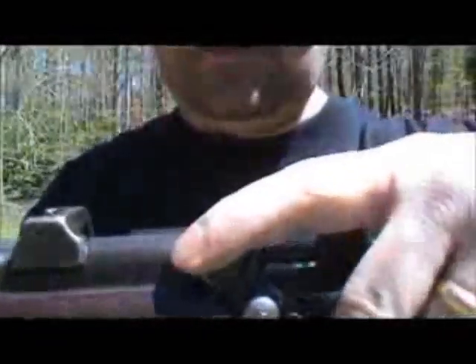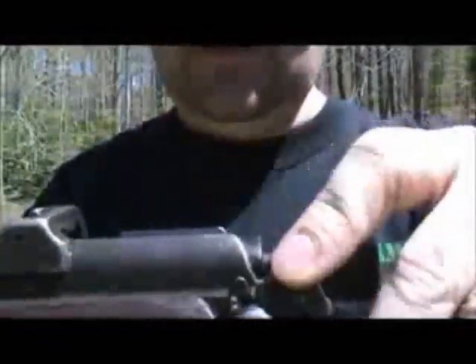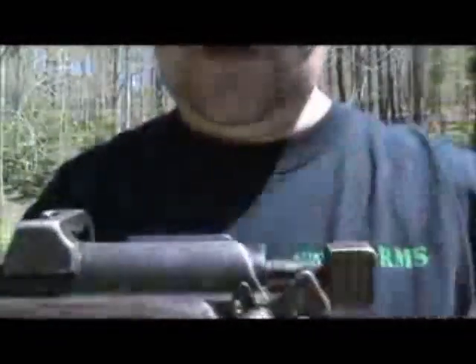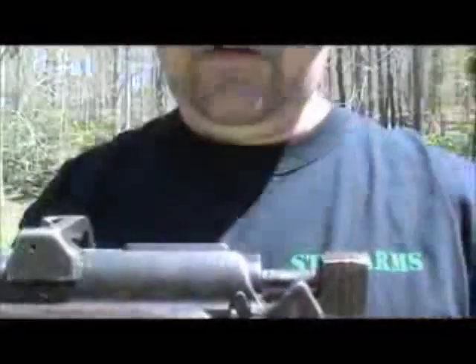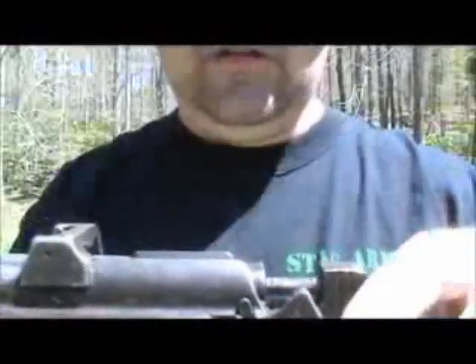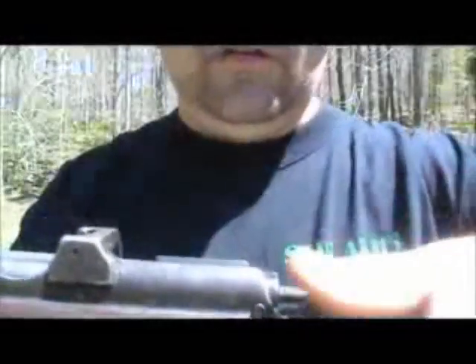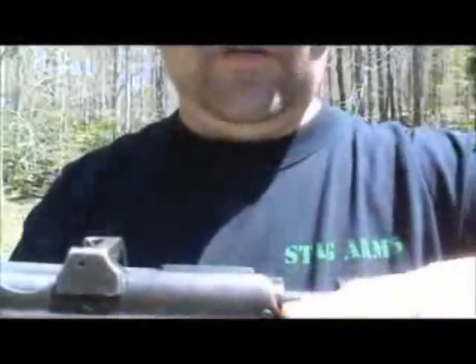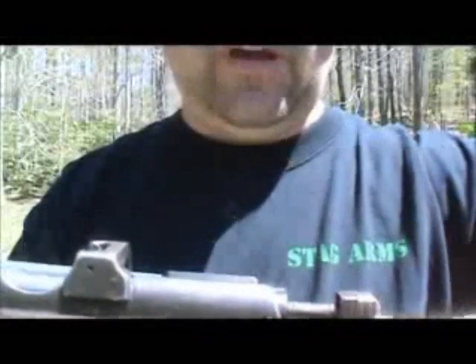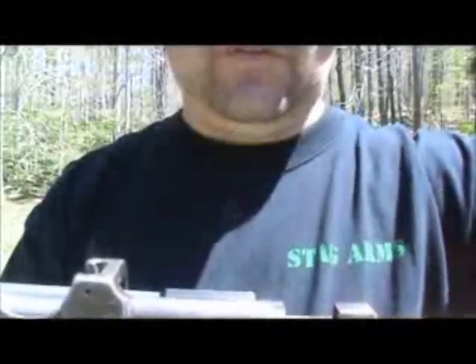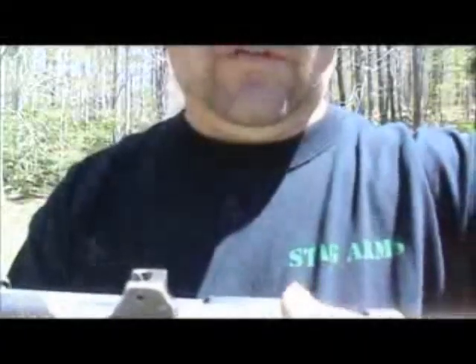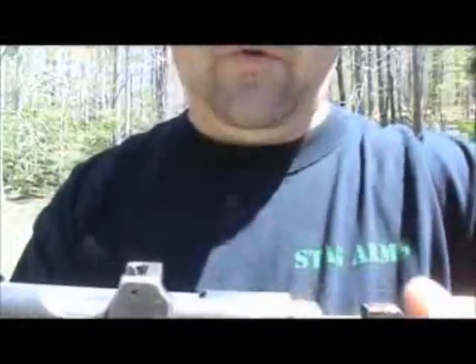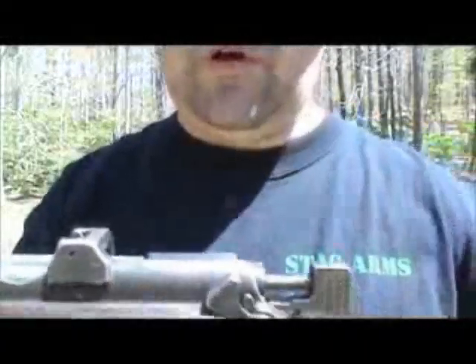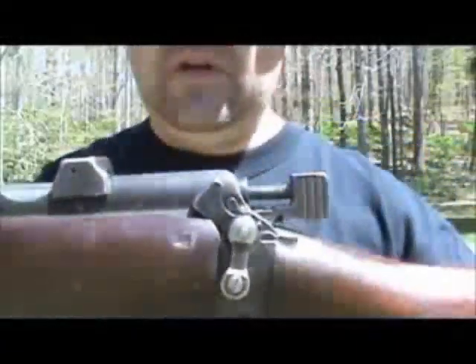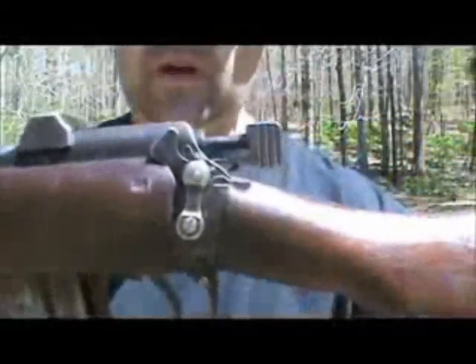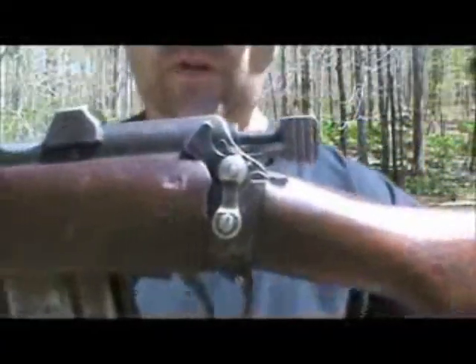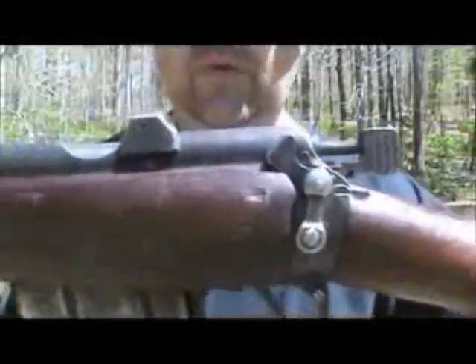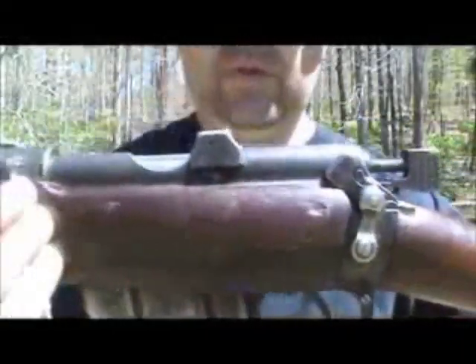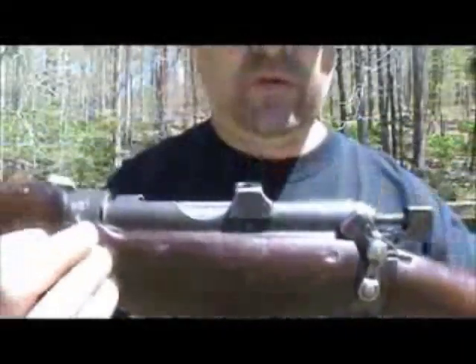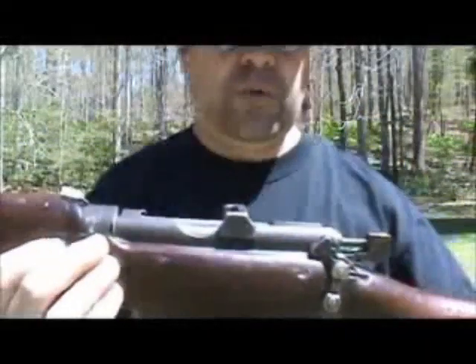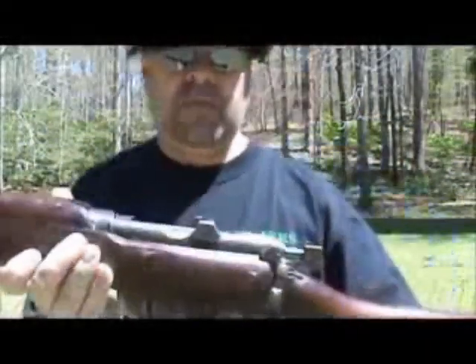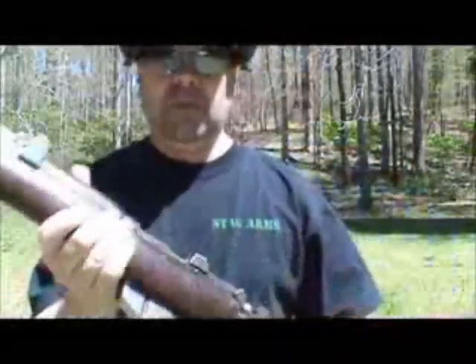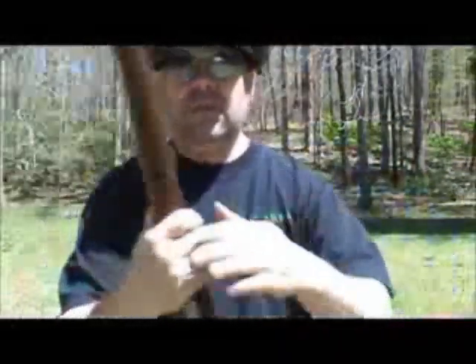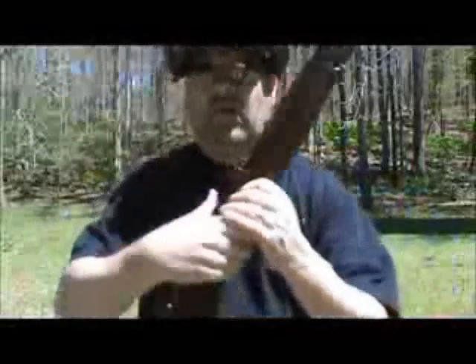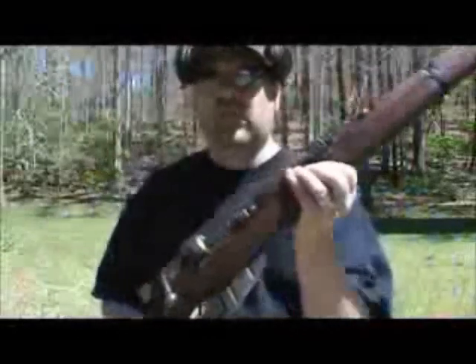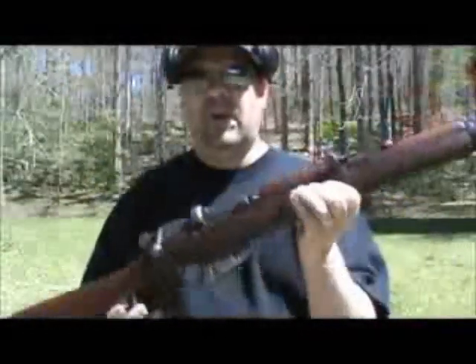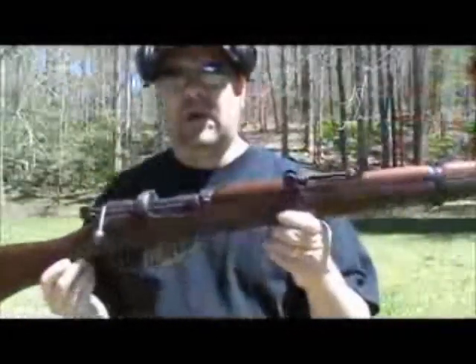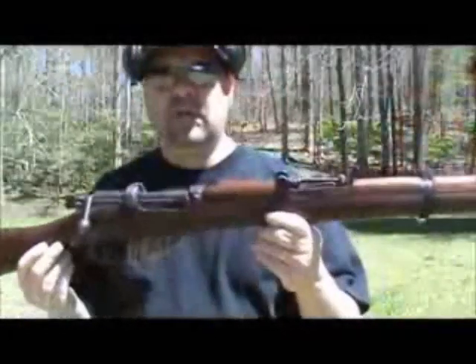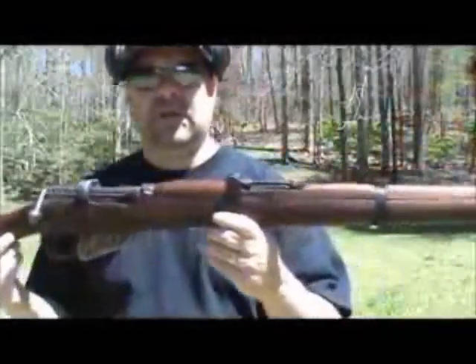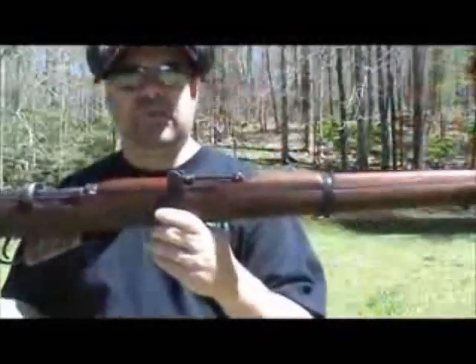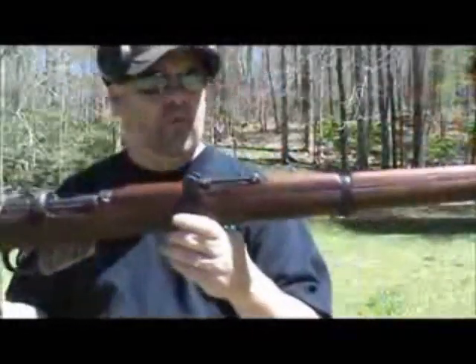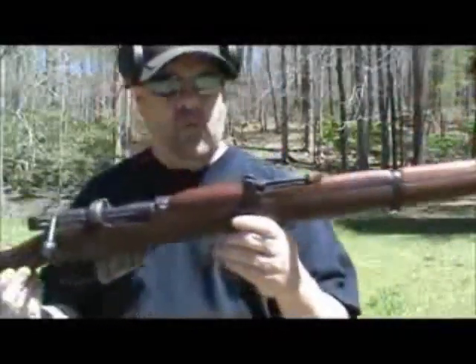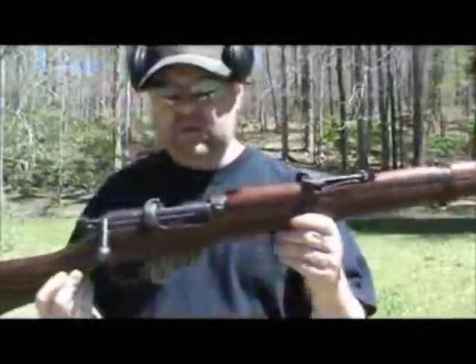It's just this lever here. Flip it back and it's on safe; forward is off. Pretty simple, pretty straightforward. These old rifles have been around for a lot of years — through several World Wars.